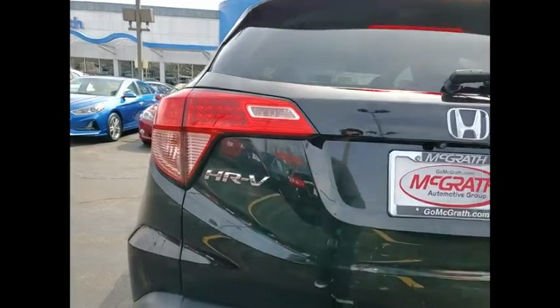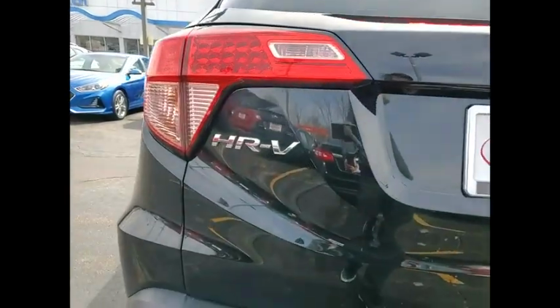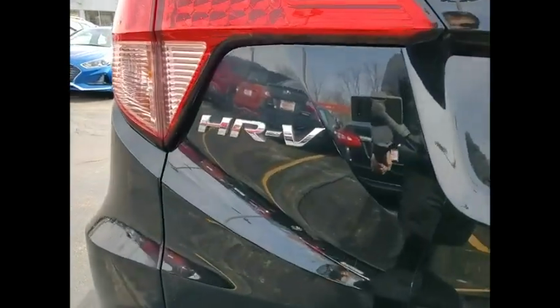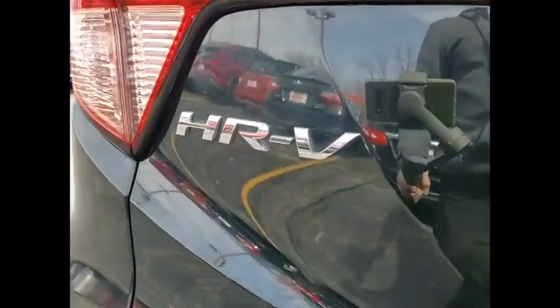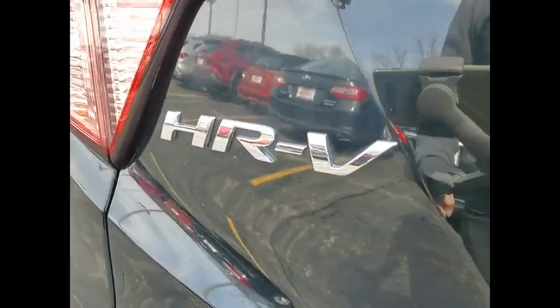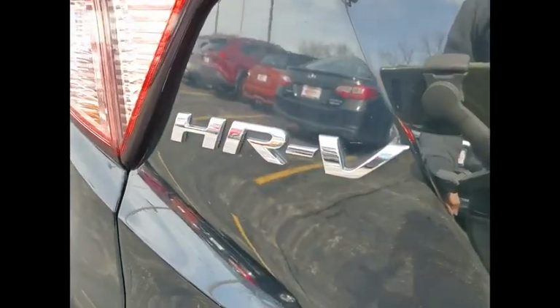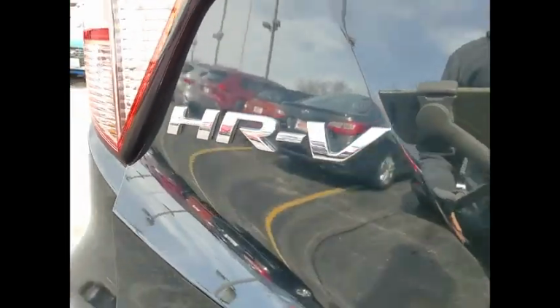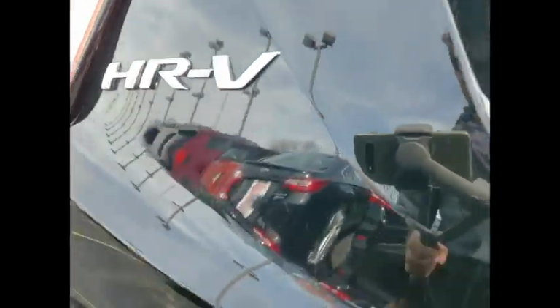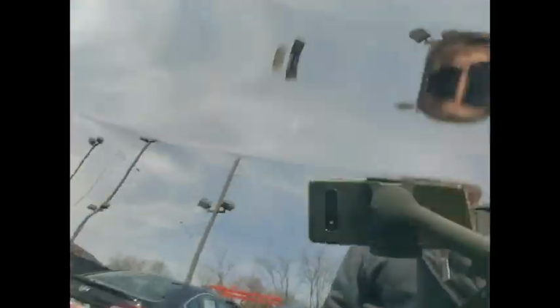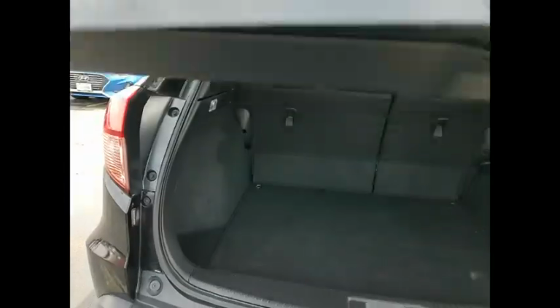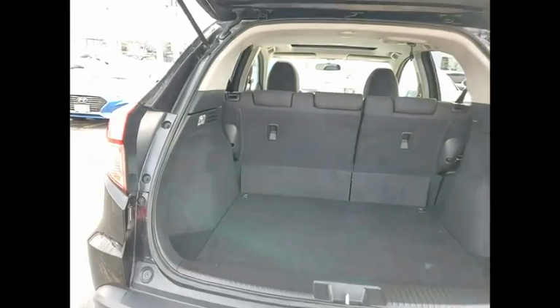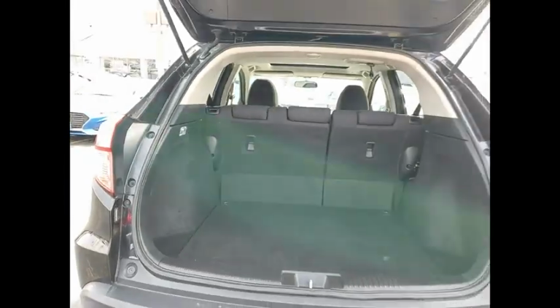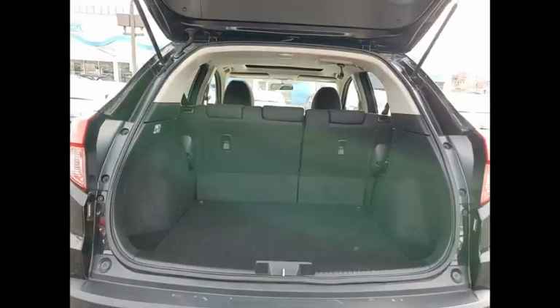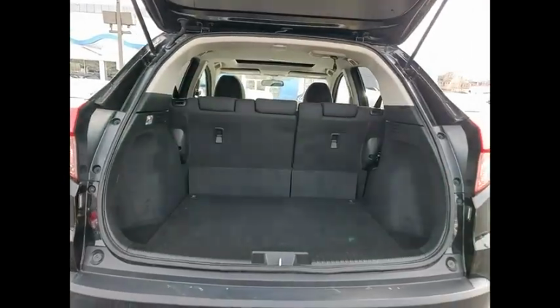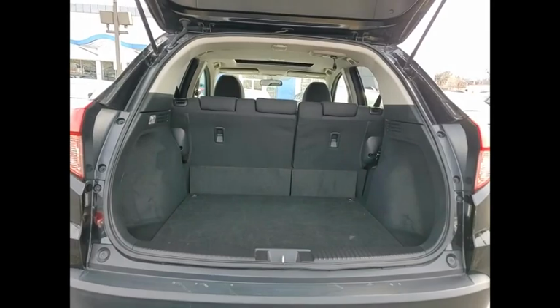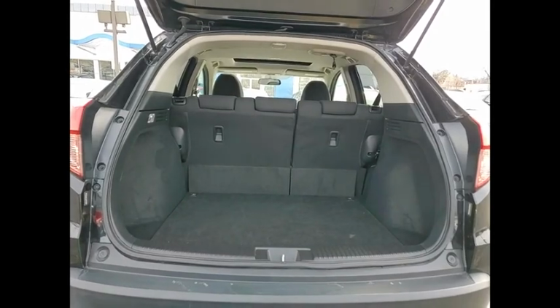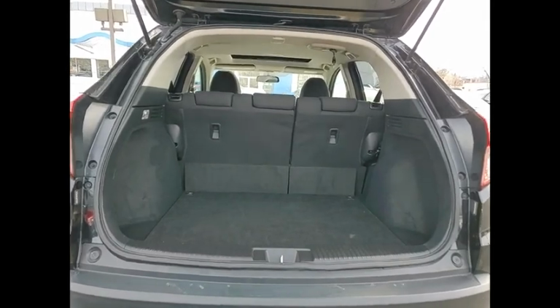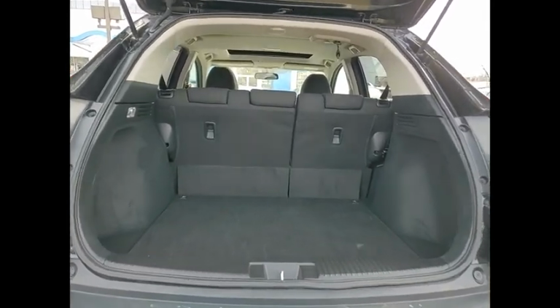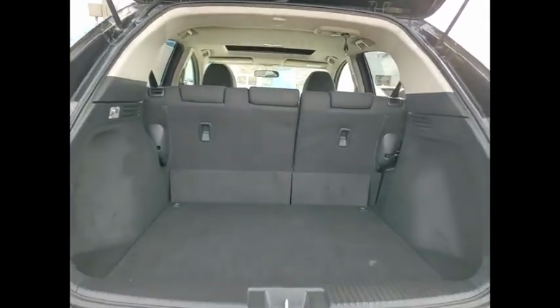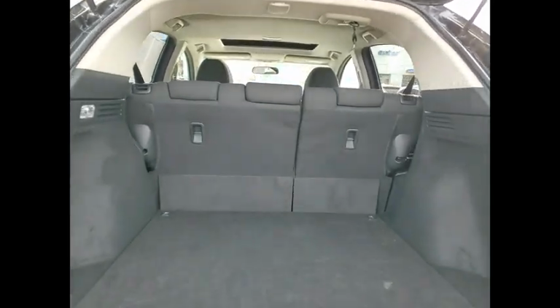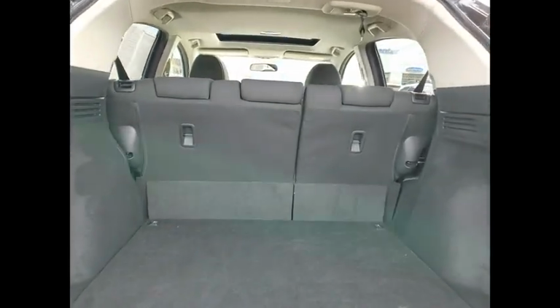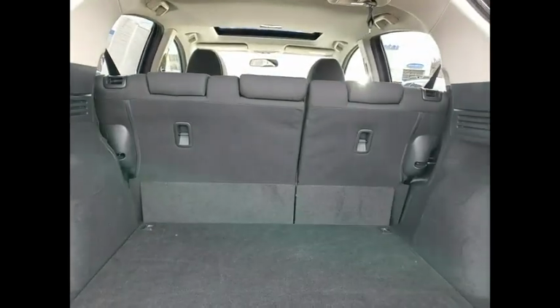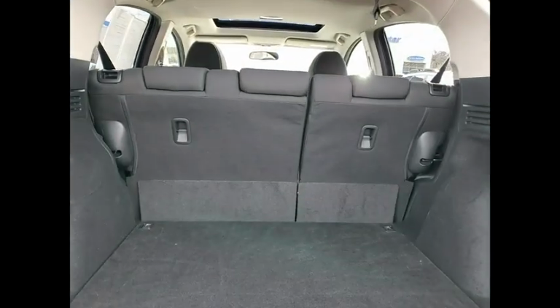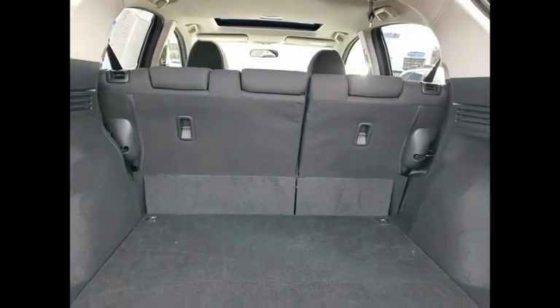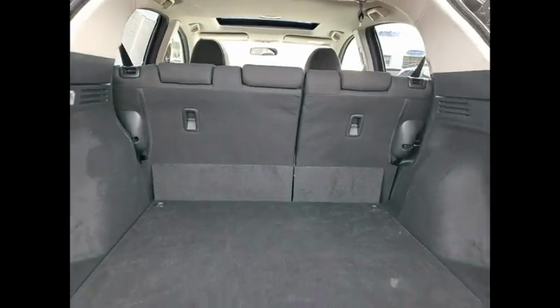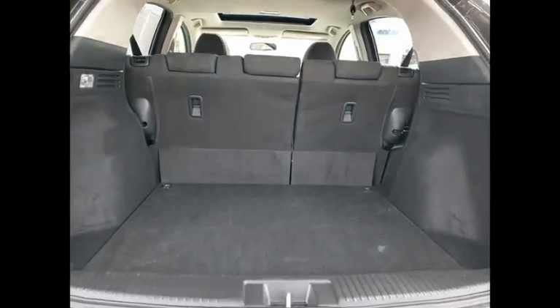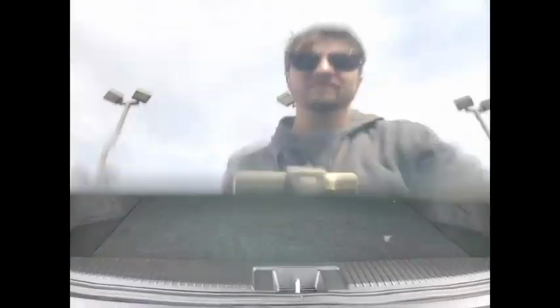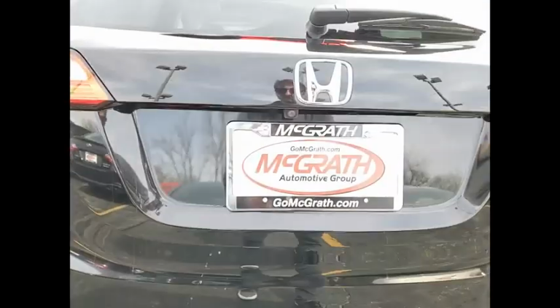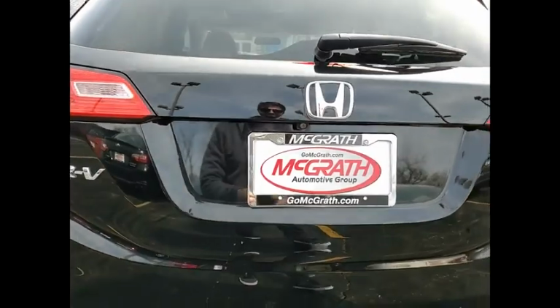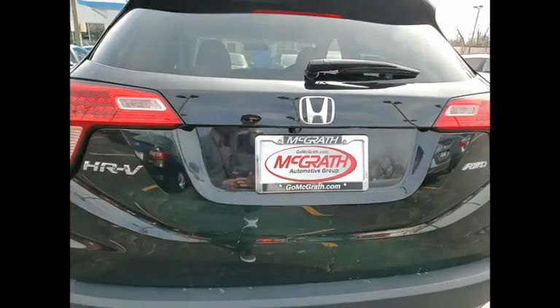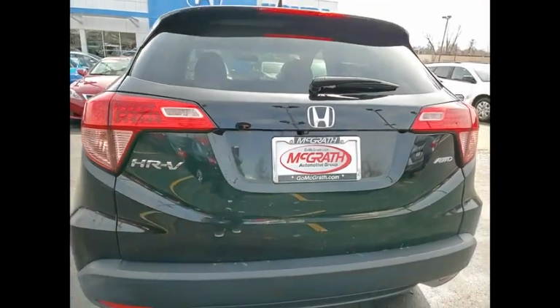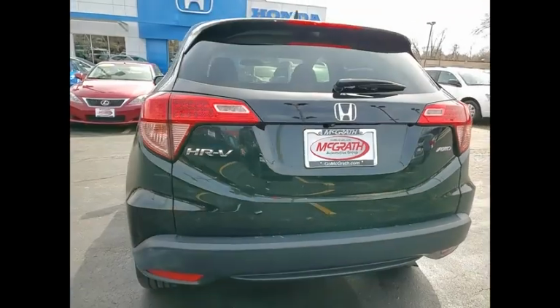Tire pressure monitor, heated mirrors, all wheel drive, aluminum wheels, rear spoiler, brake assist, traction control, stability control, daytime running lights, engine immobilizer.